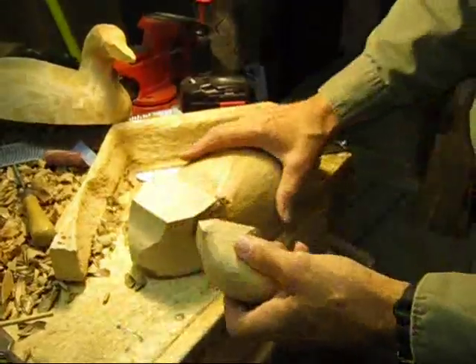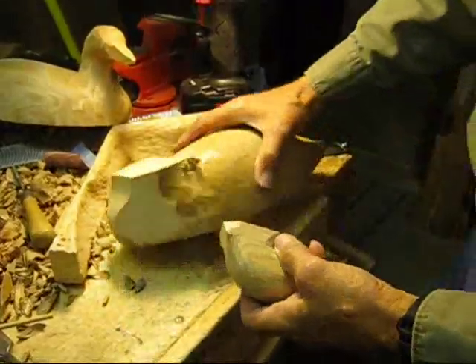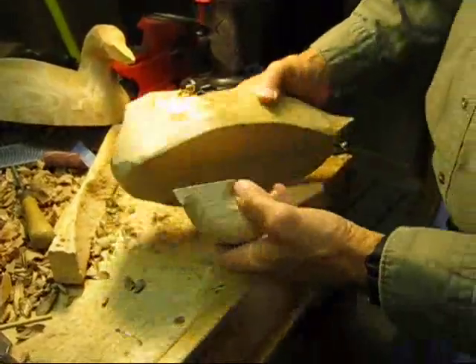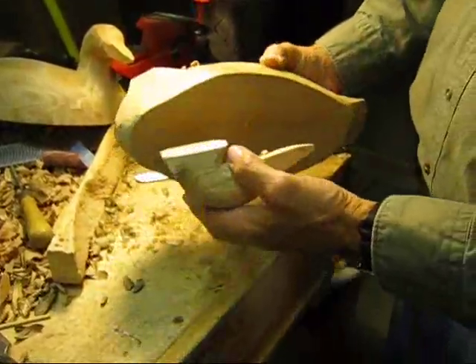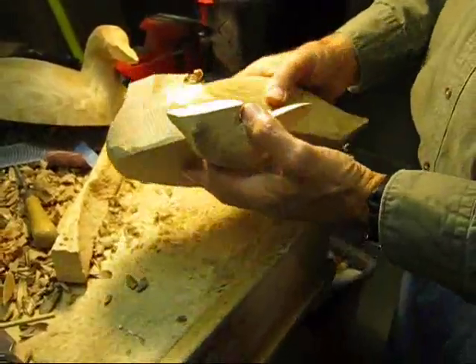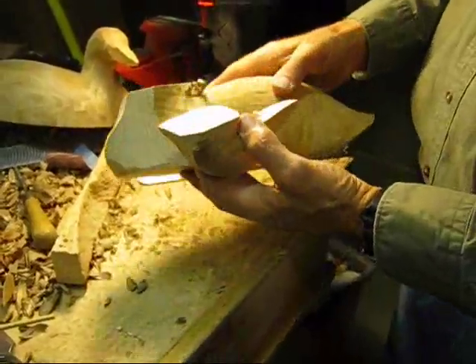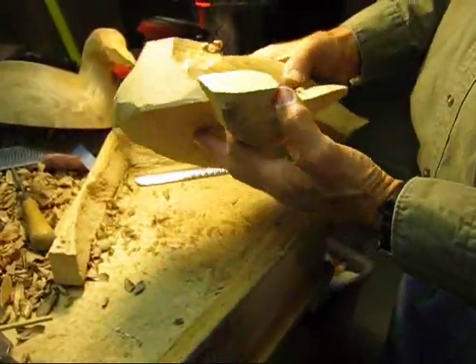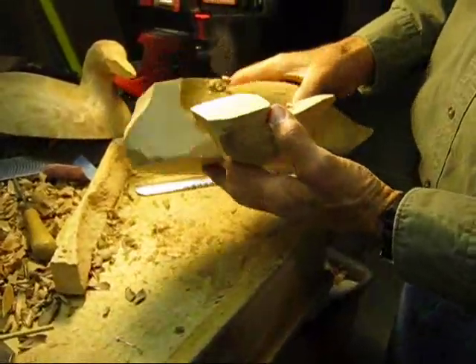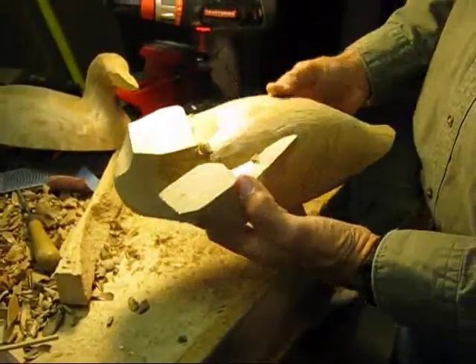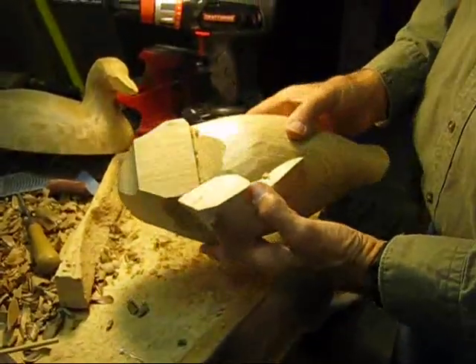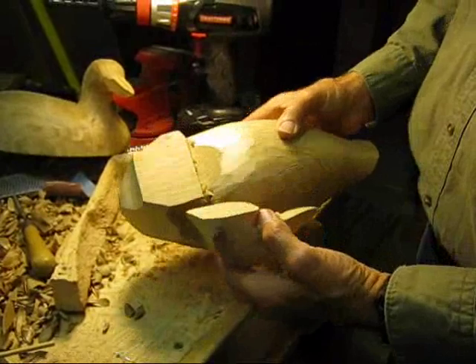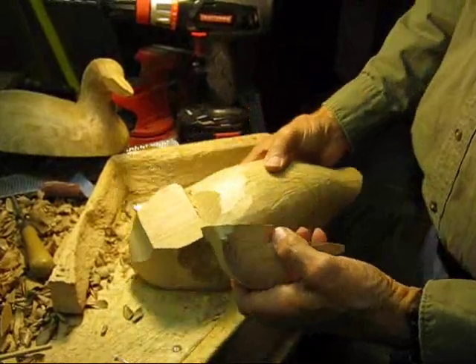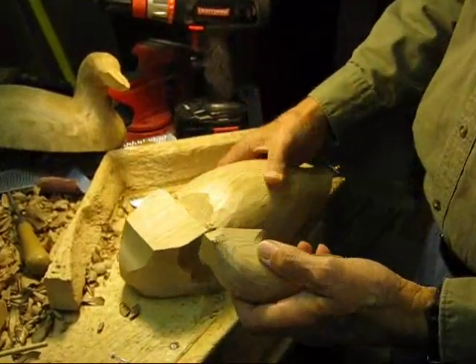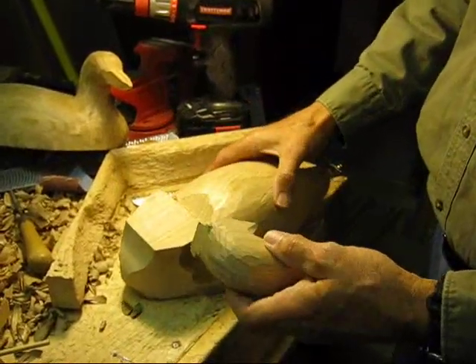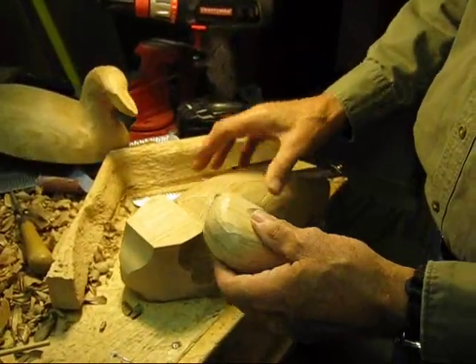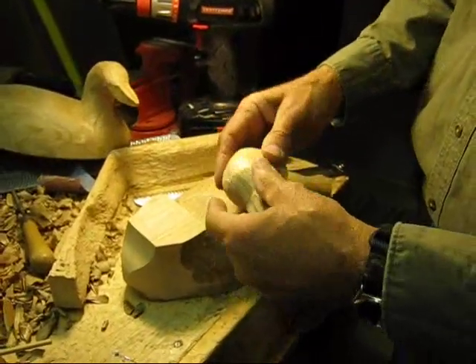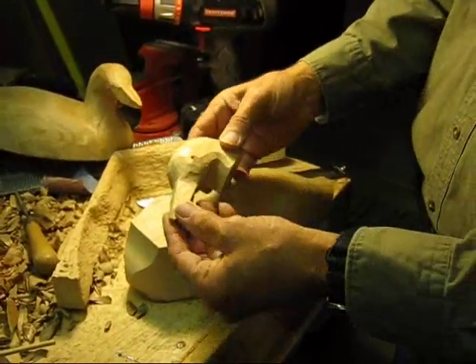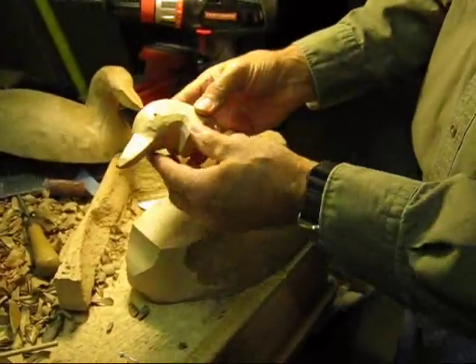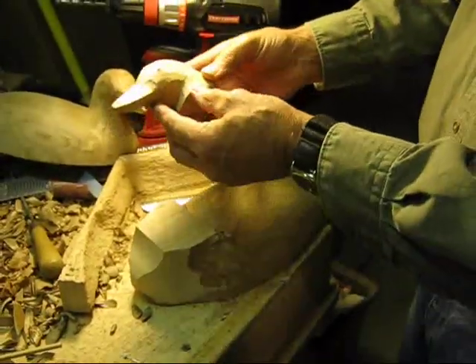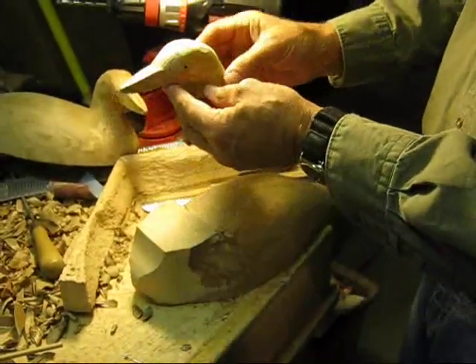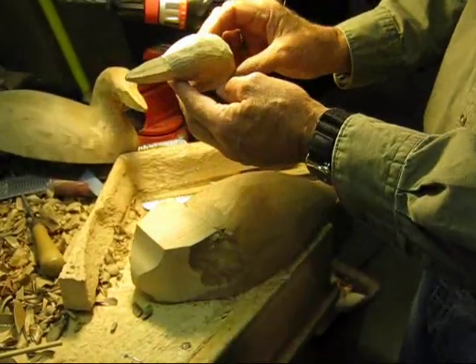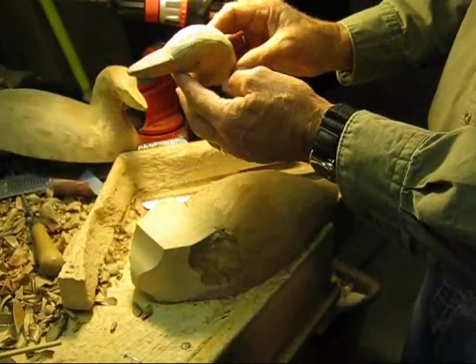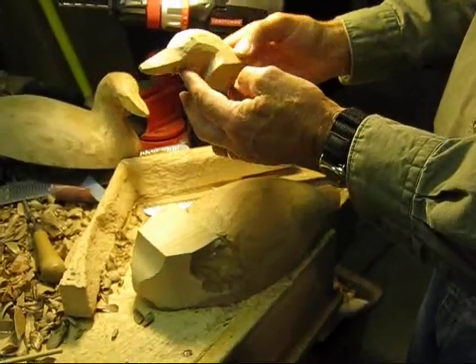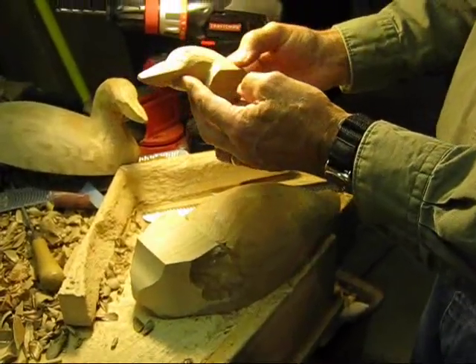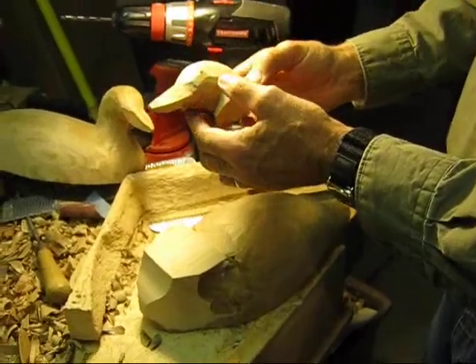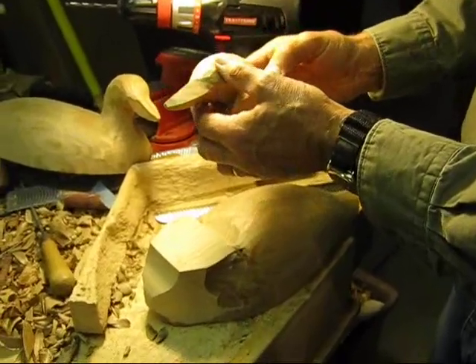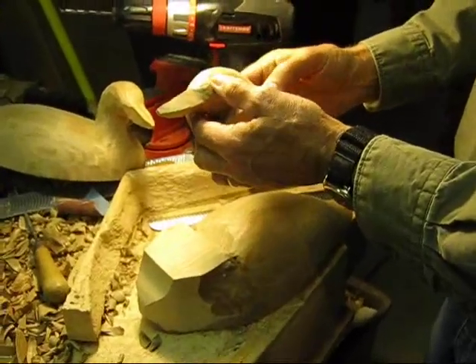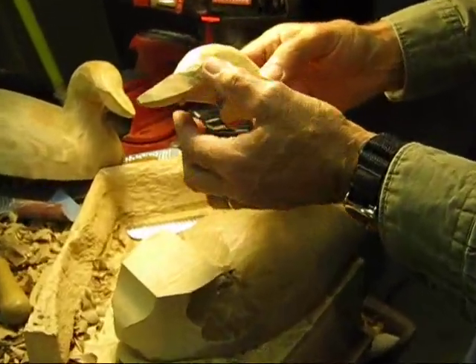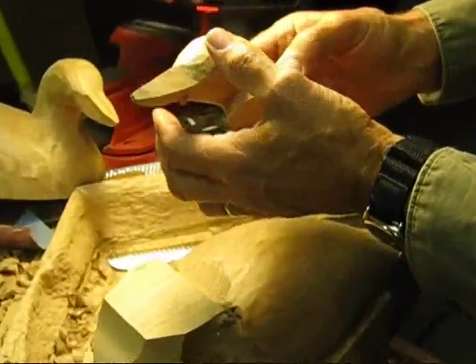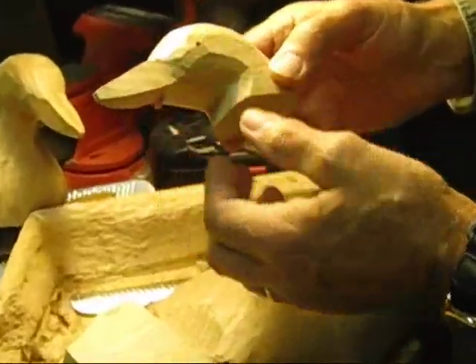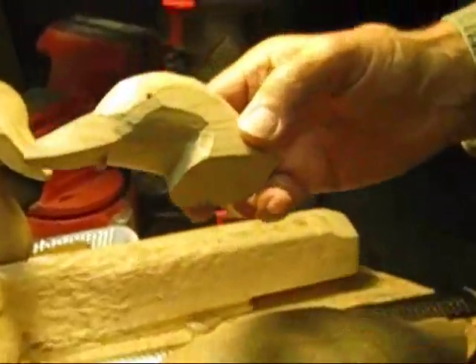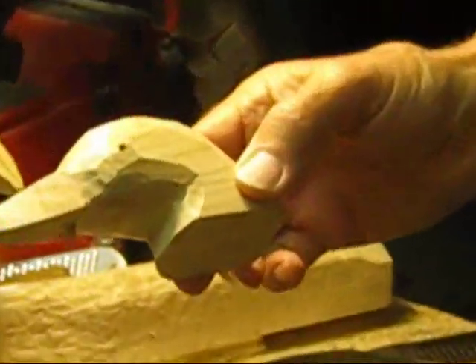After the body is smoothed out a little bit, it's time to attach the head. I have carved the head part way. Notice again the eyes — the eye holes are there already.